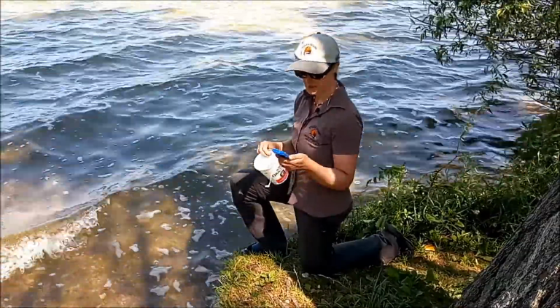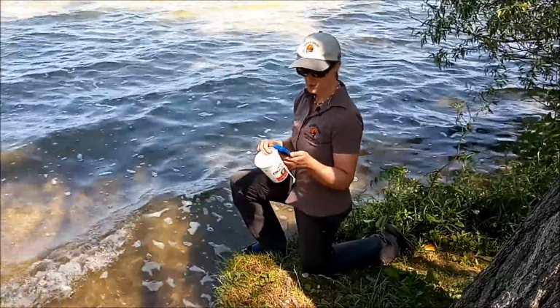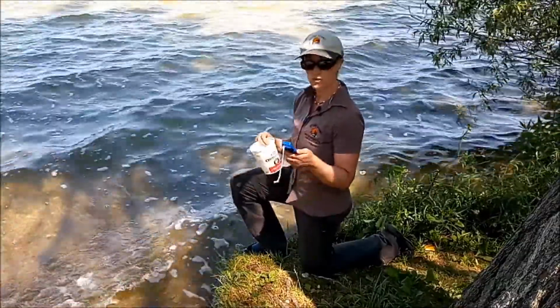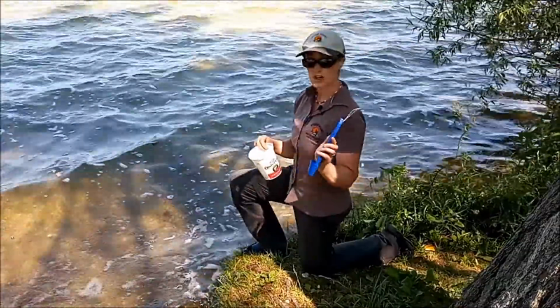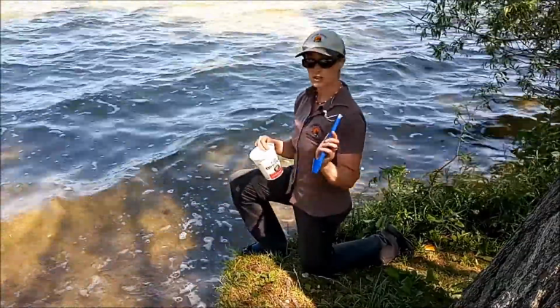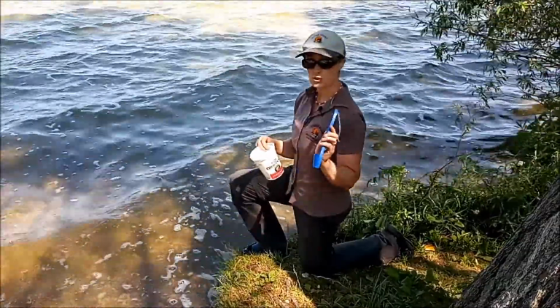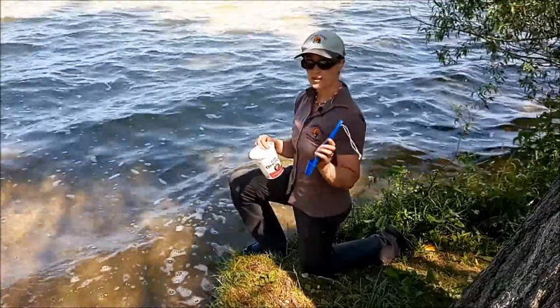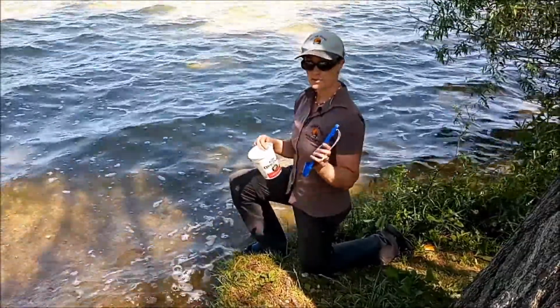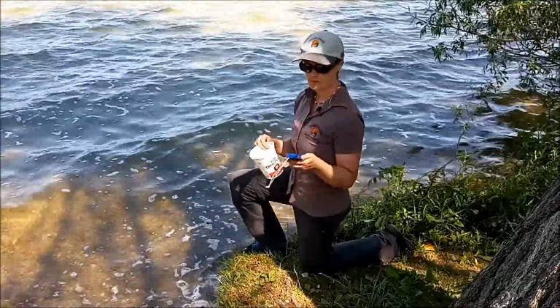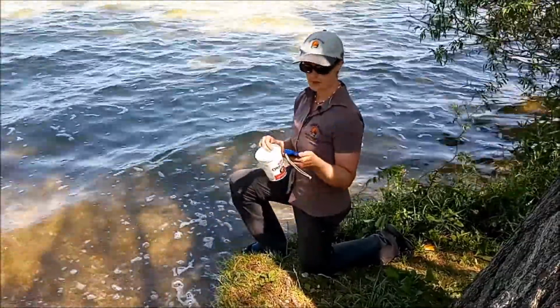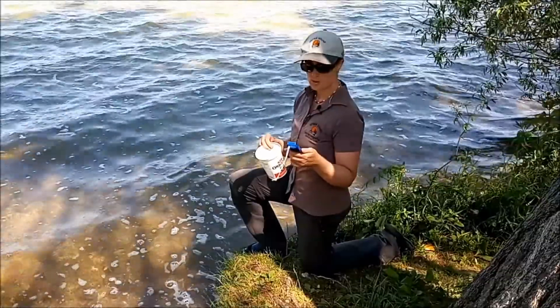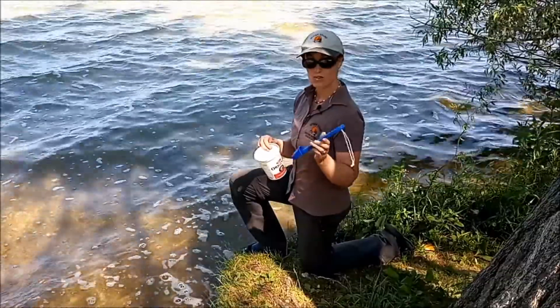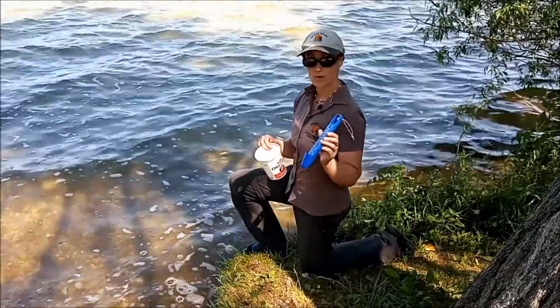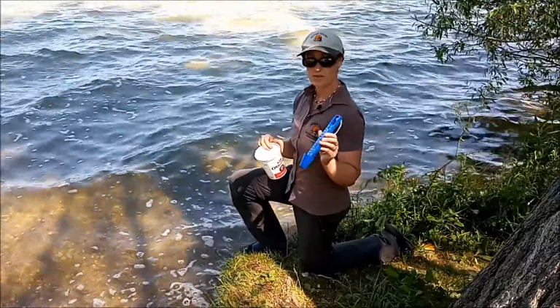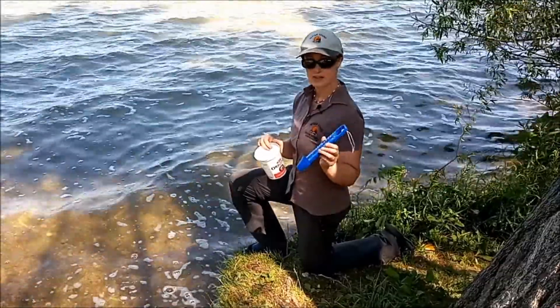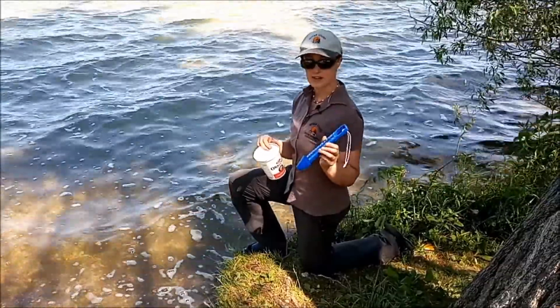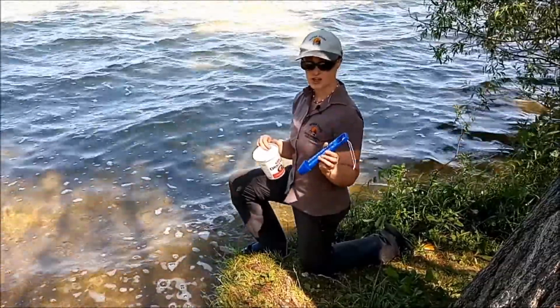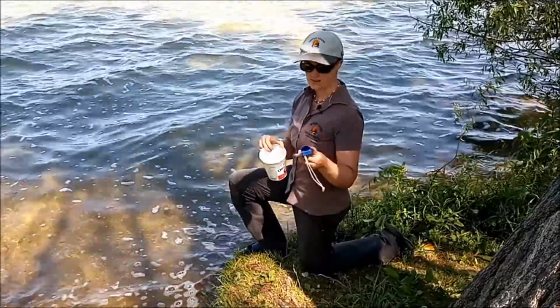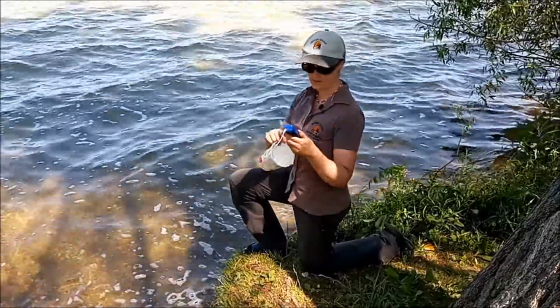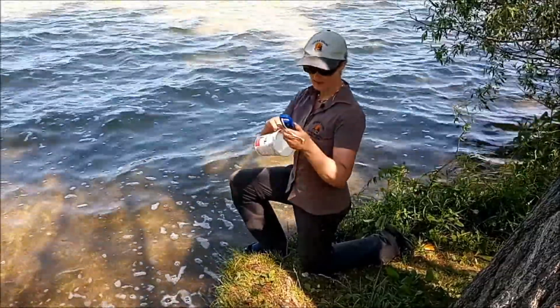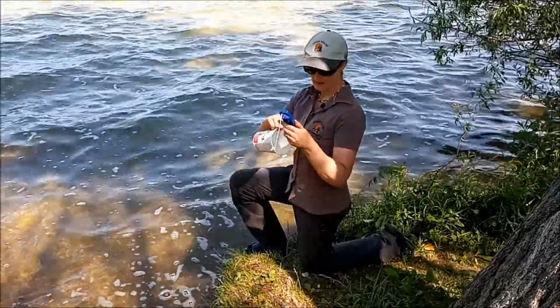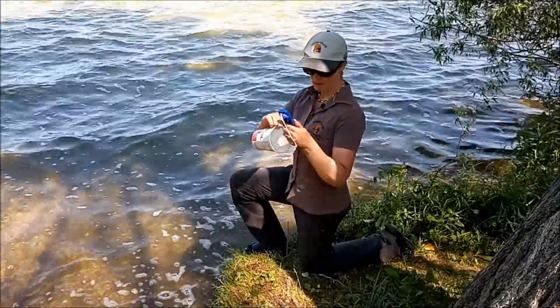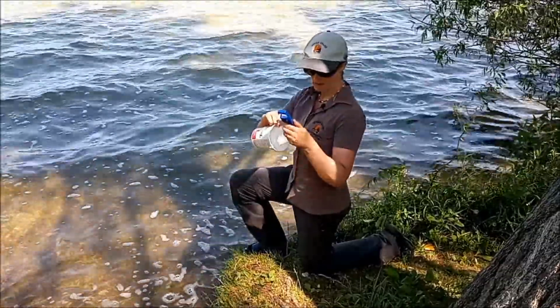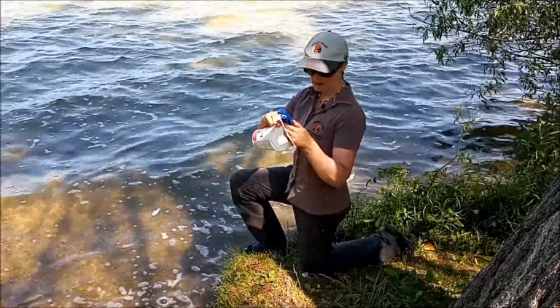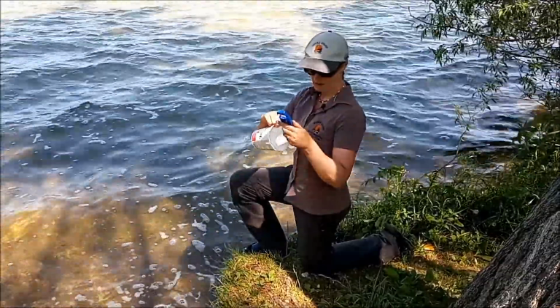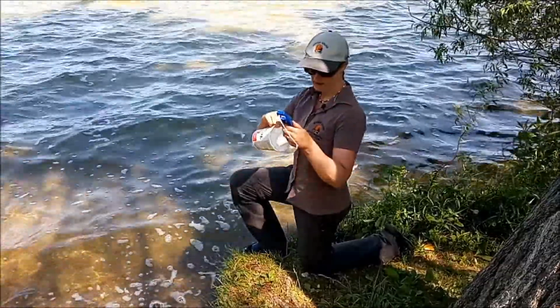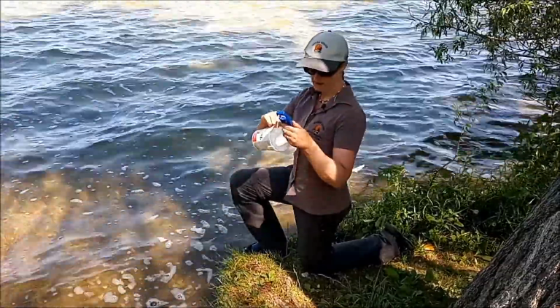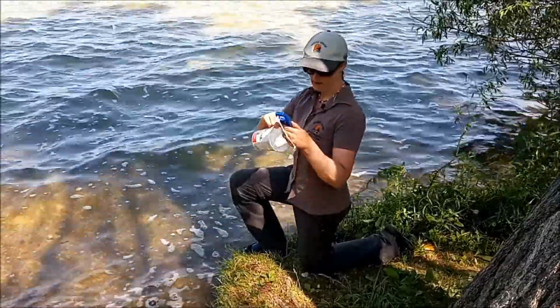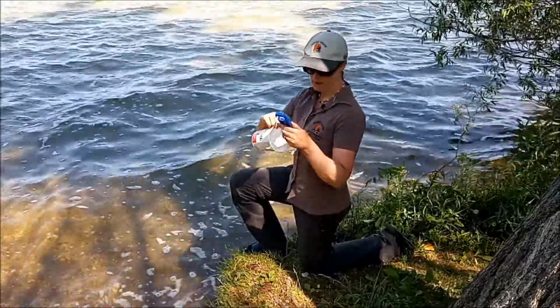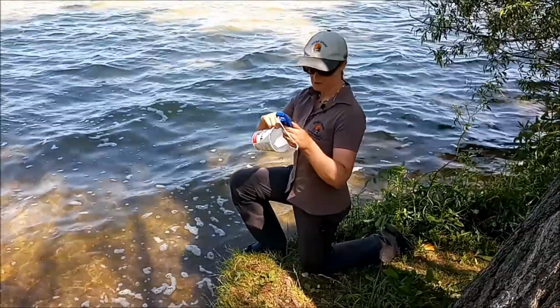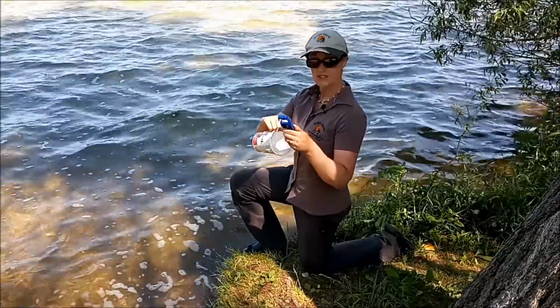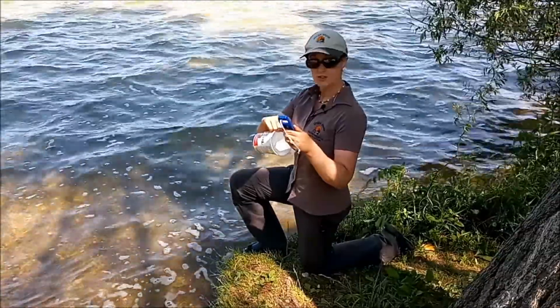First we're actually going to do air temperature. While the thermometer has been in the shade, we can read here — it says 26 degrees.